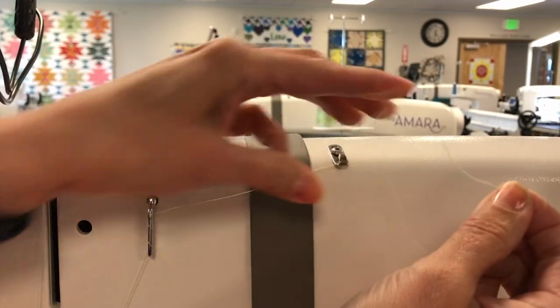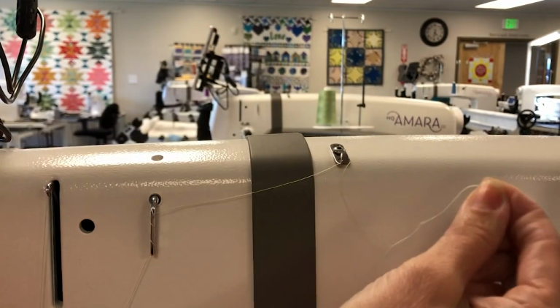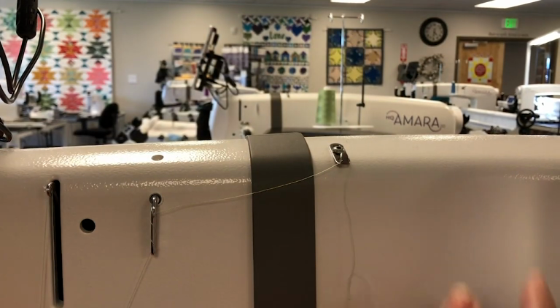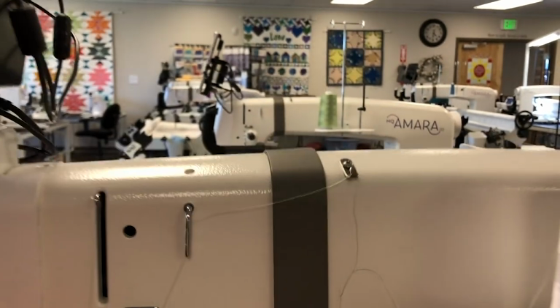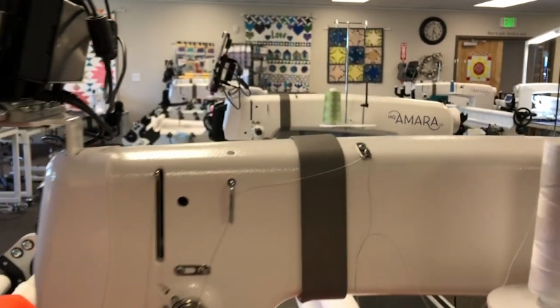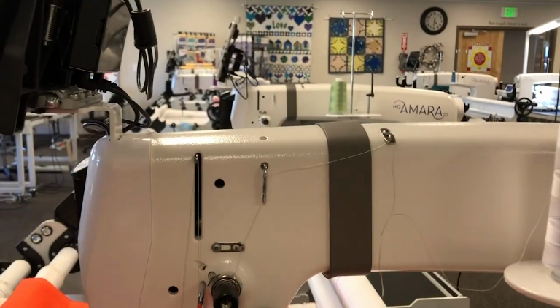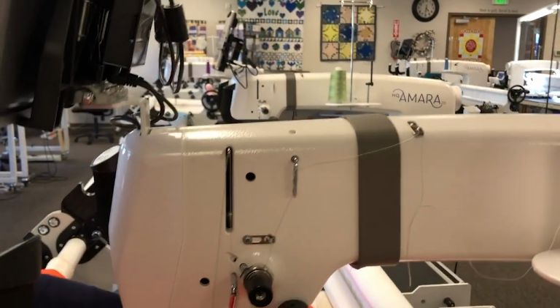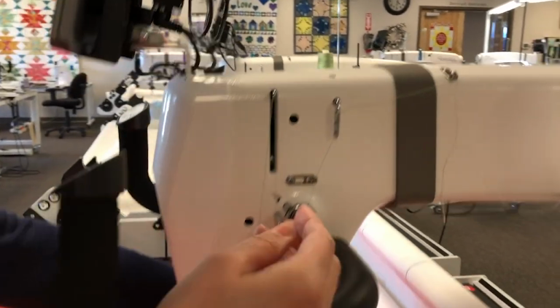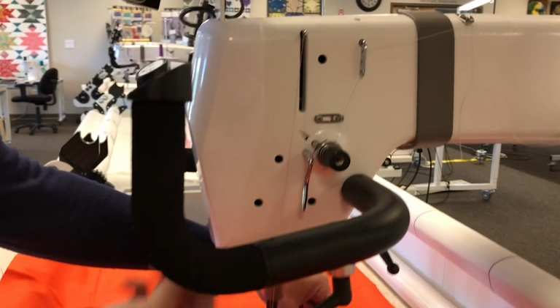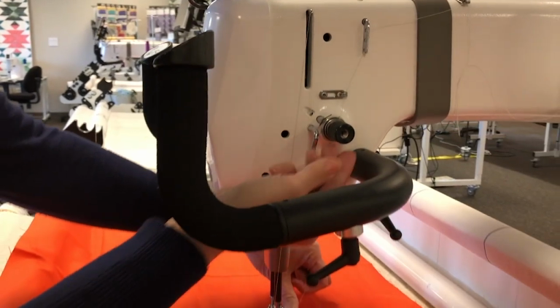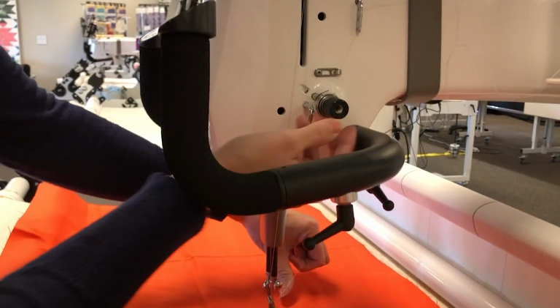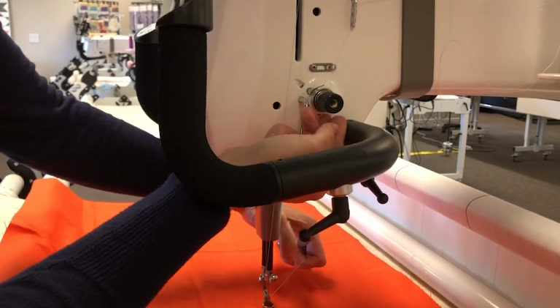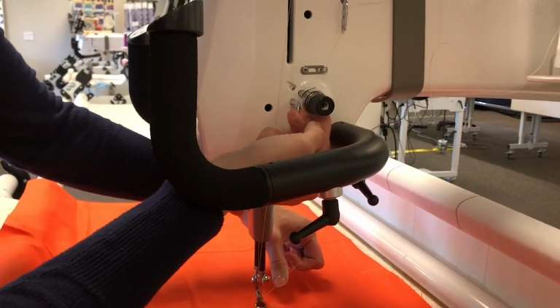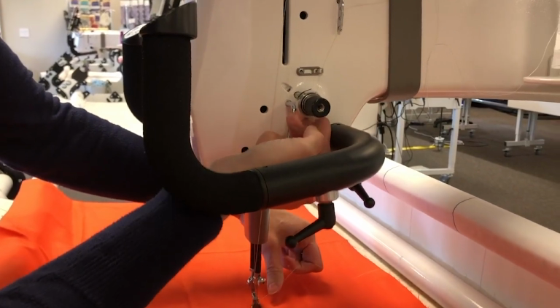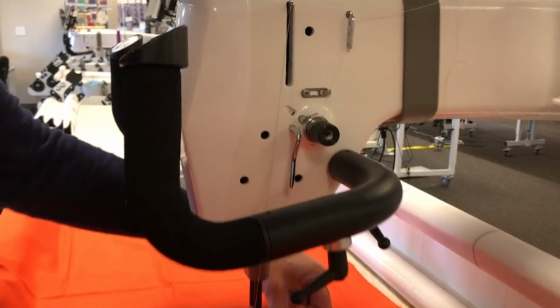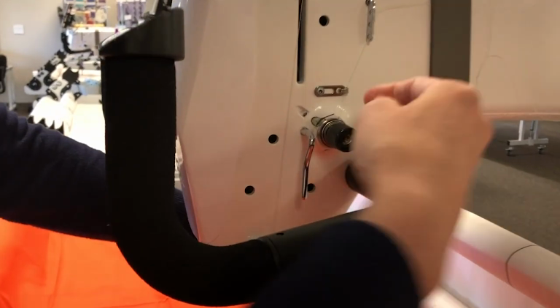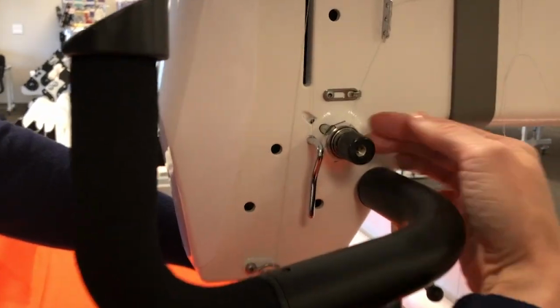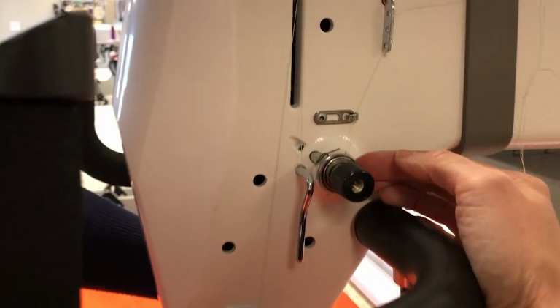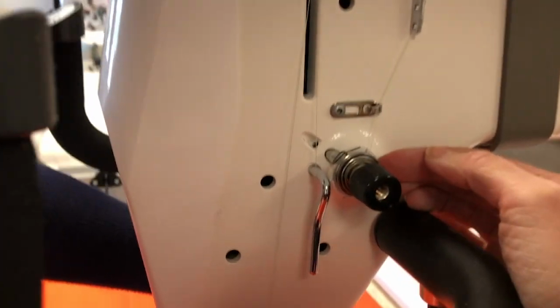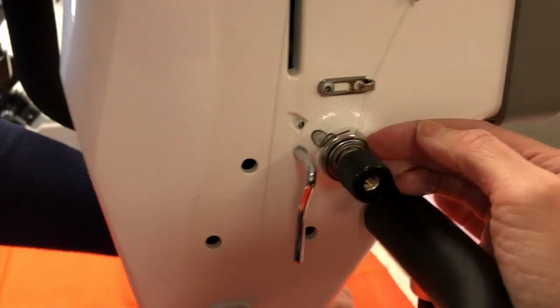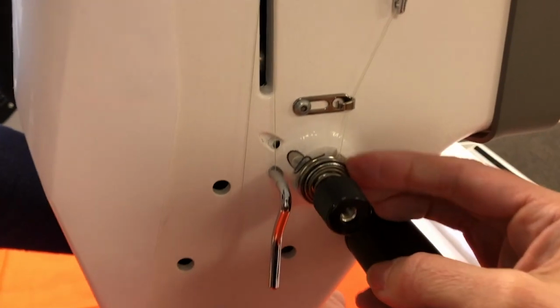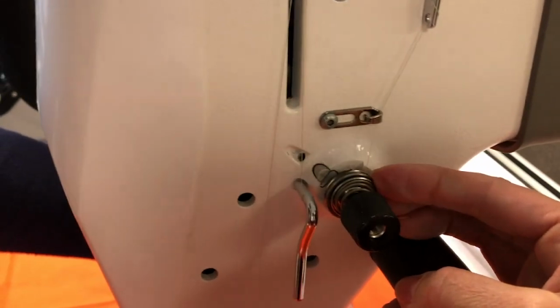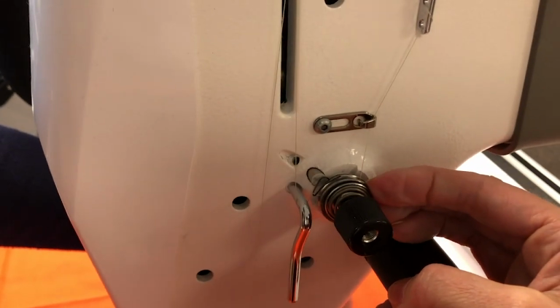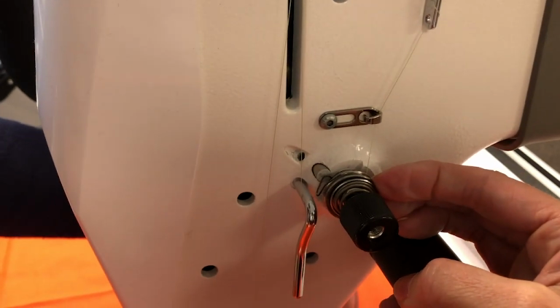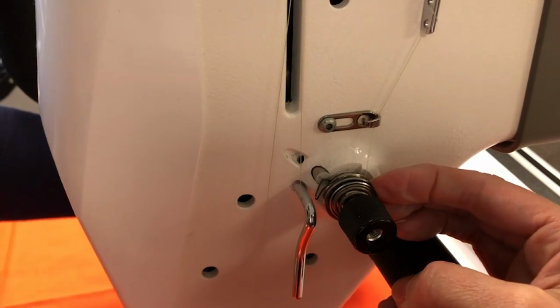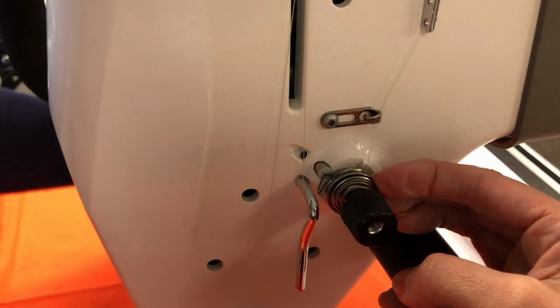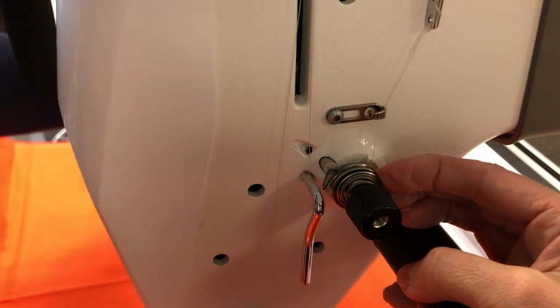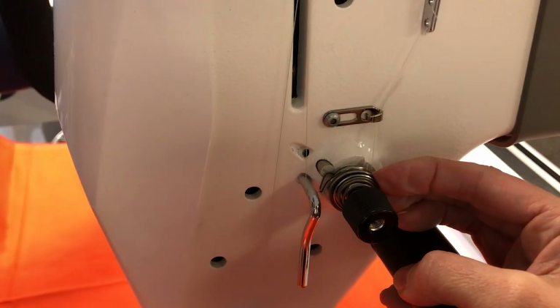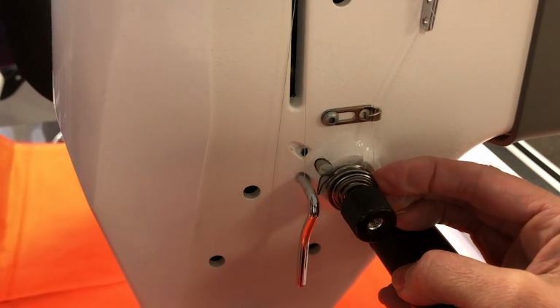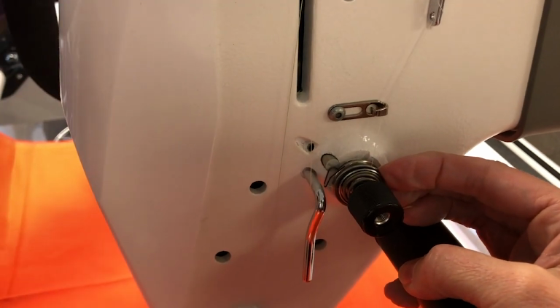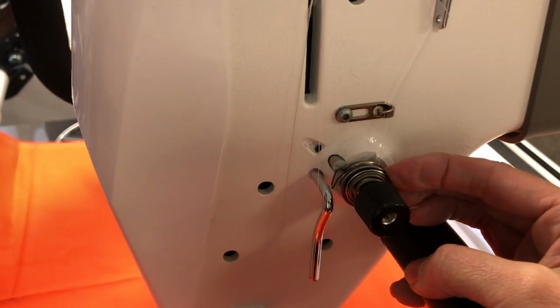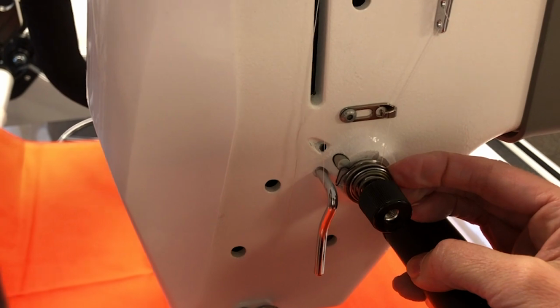Now they're connected, and I'm going to pull the thread from the bottom. I'm actually going to take my fingers in between the tension disc just a little bit just to relieve some of that pressure, and I'm going to pull the thread all the way down.